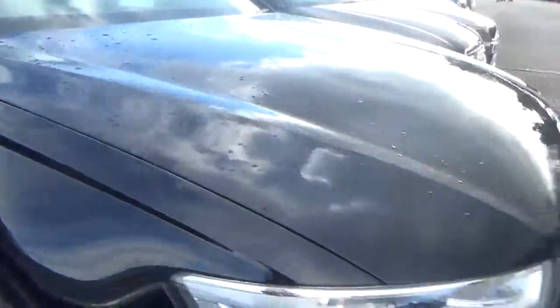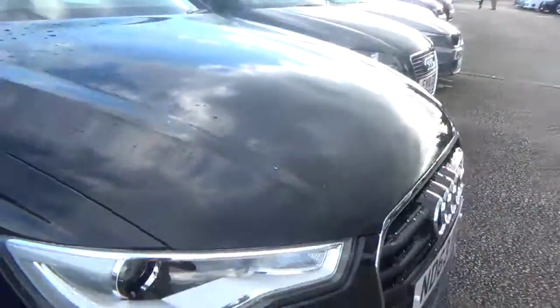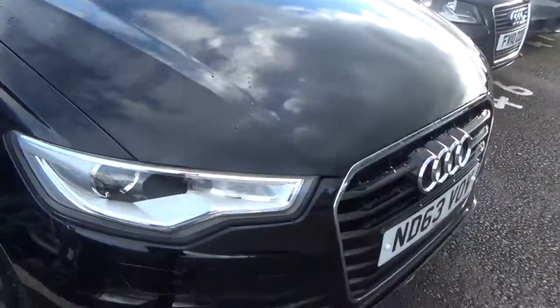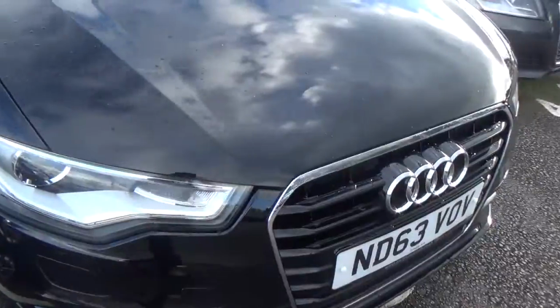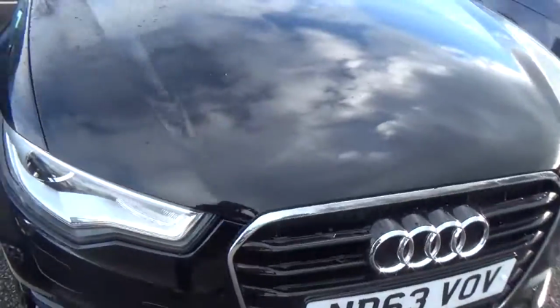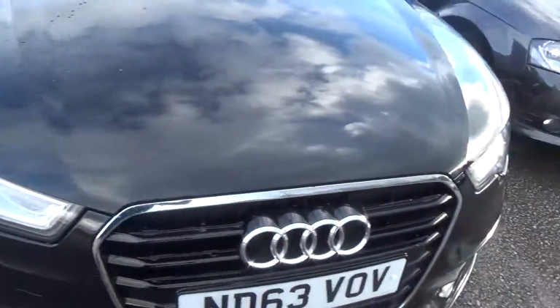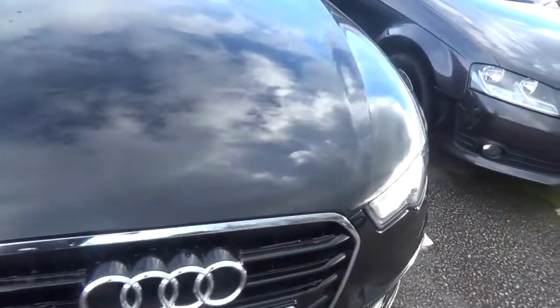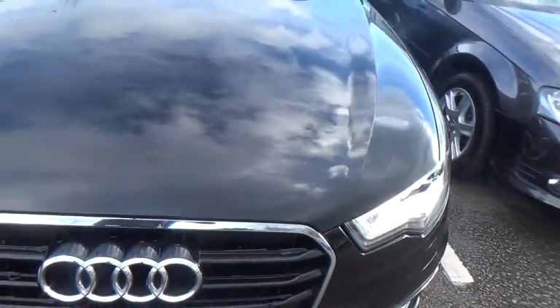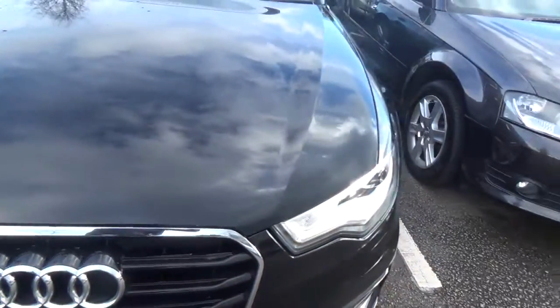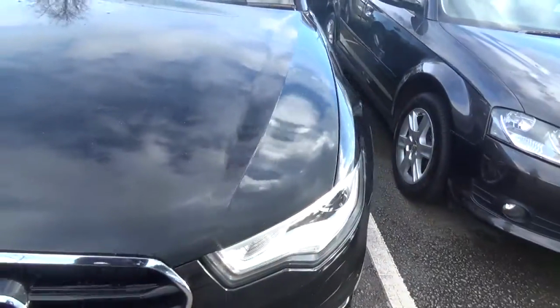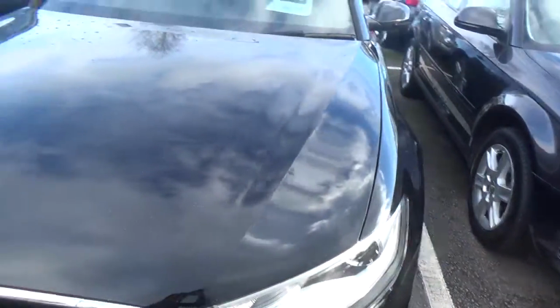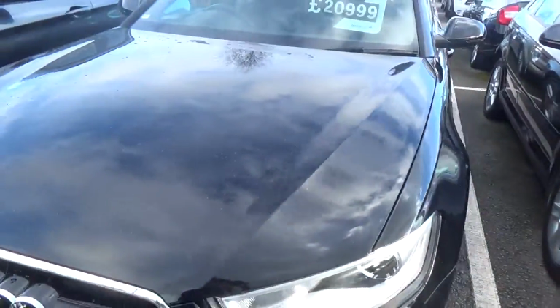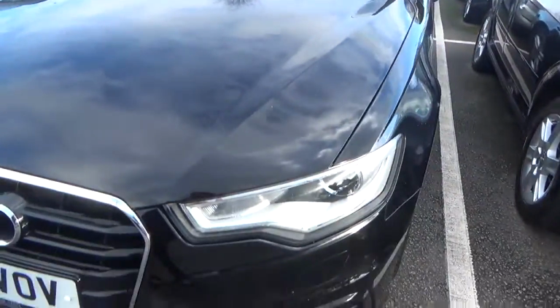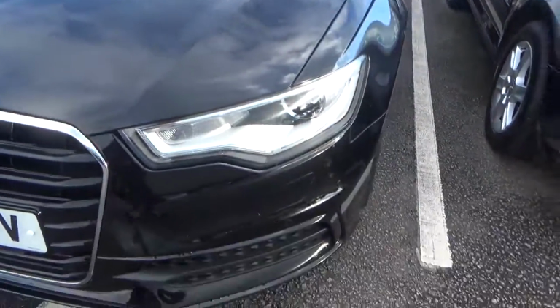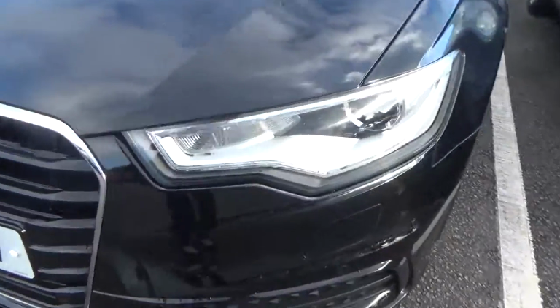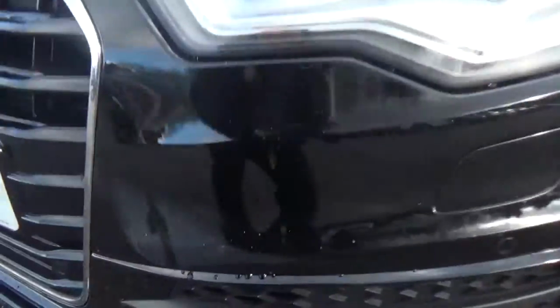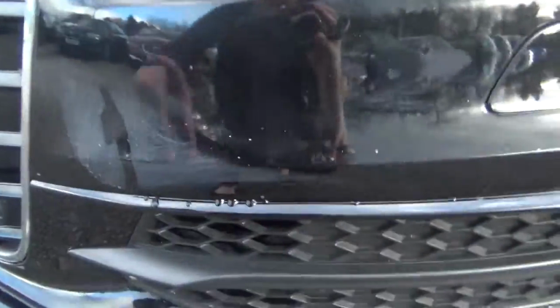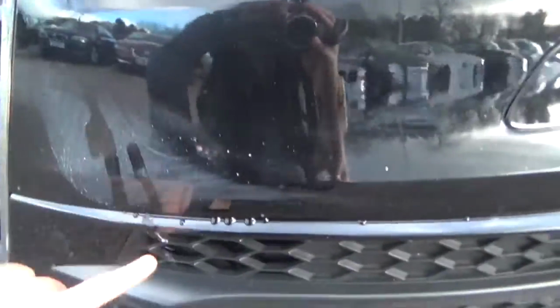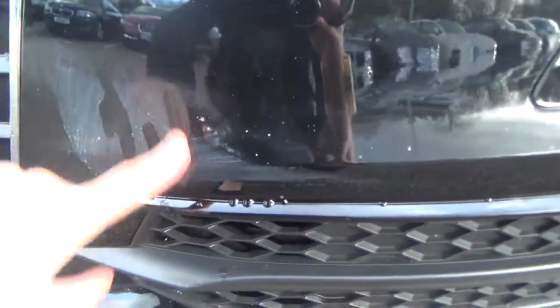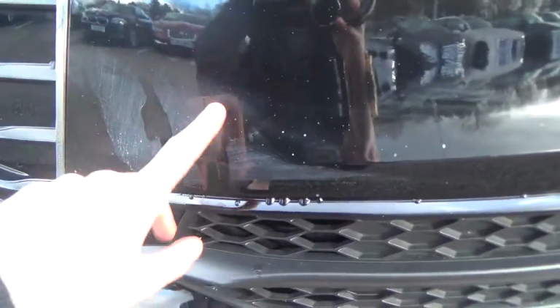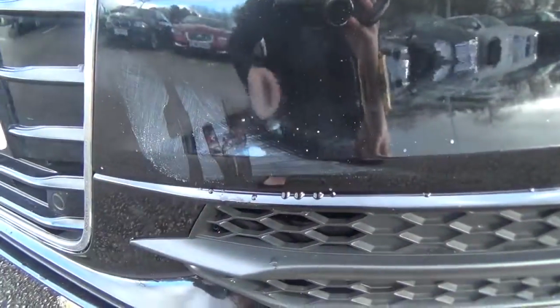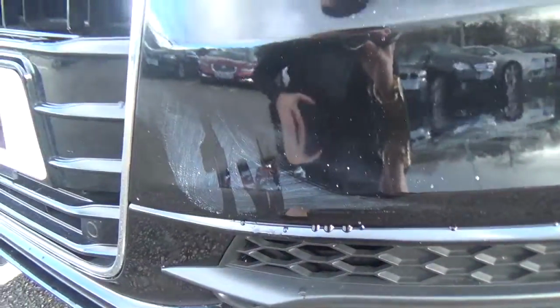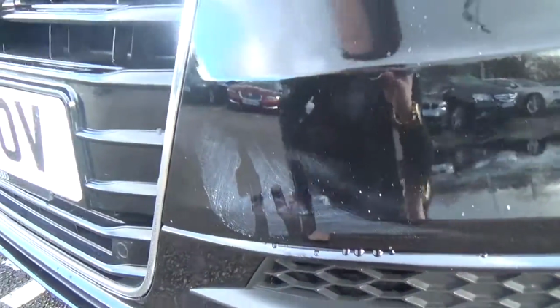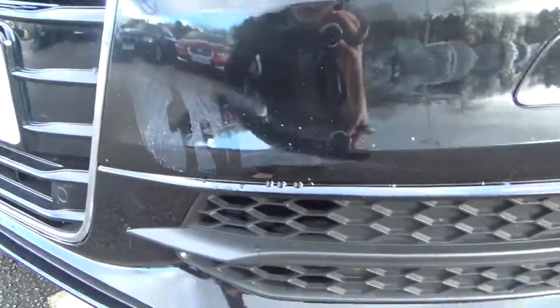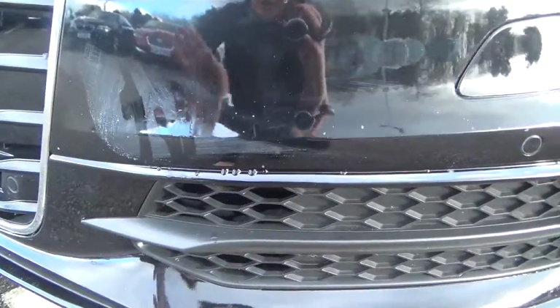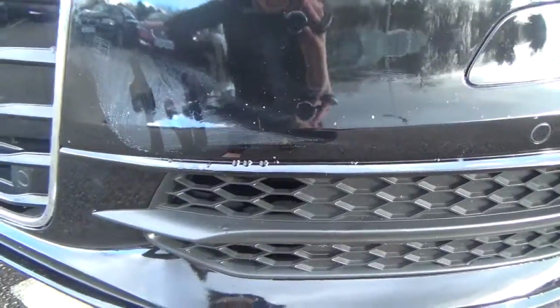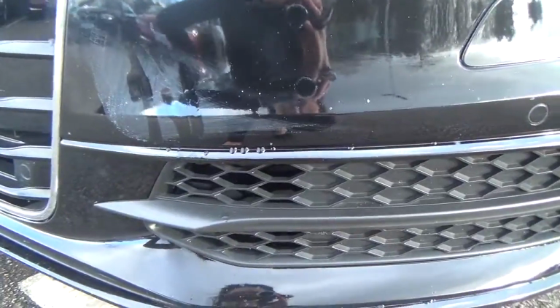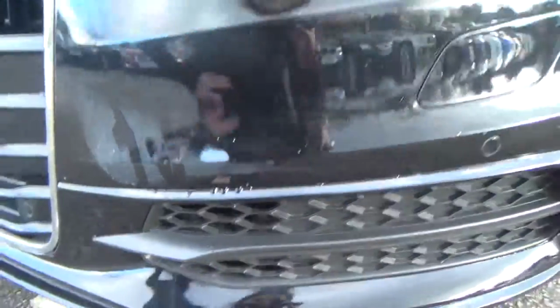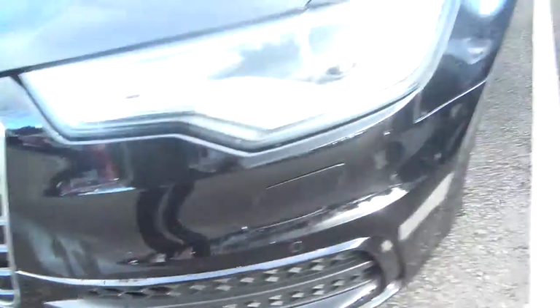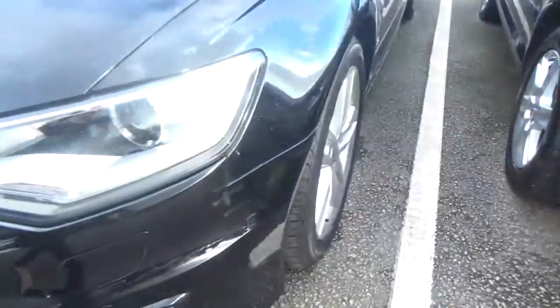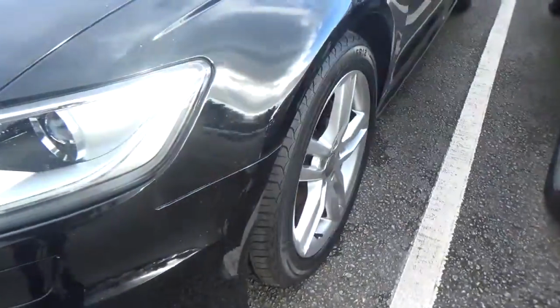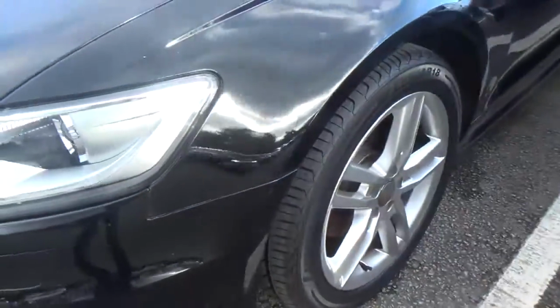Front bumper's nice and clean also, the hood's nice and clean, odd little stone chip marks but that's about it. Nothing major, not uncommon with a used car. It's a little white thing here you can clean off — just needs a bit of a clean, no scratching, just where the bad weather's been. Look around here also.